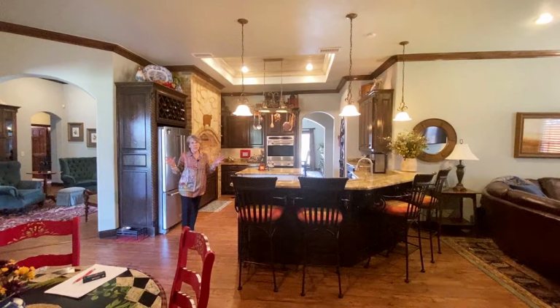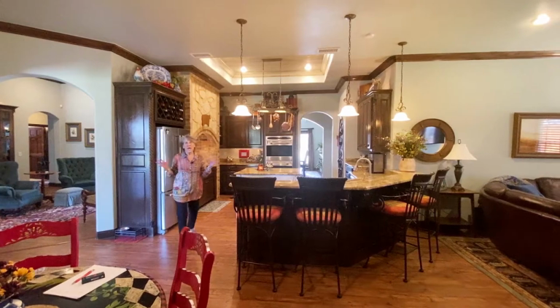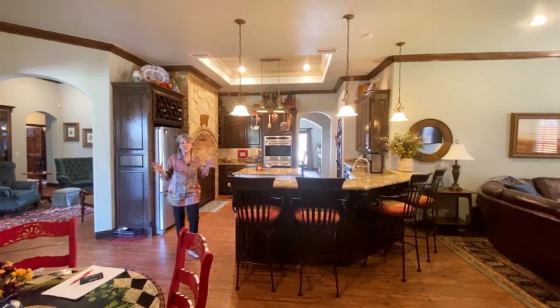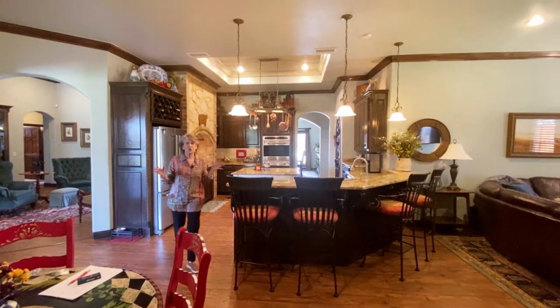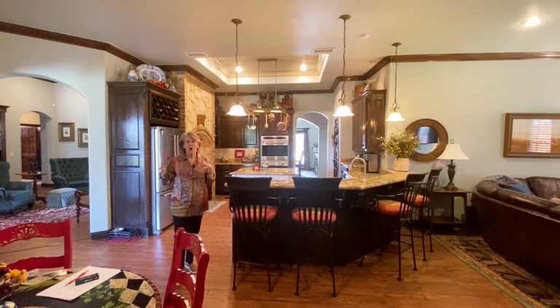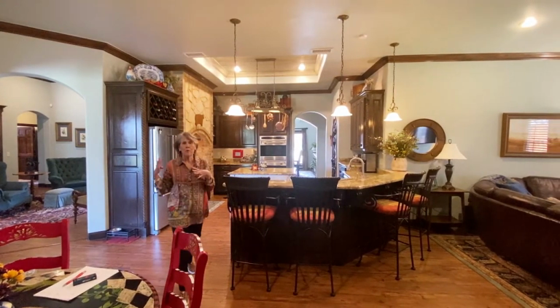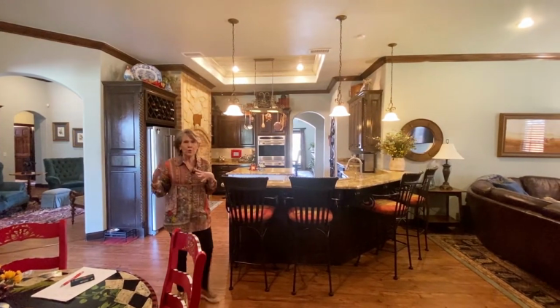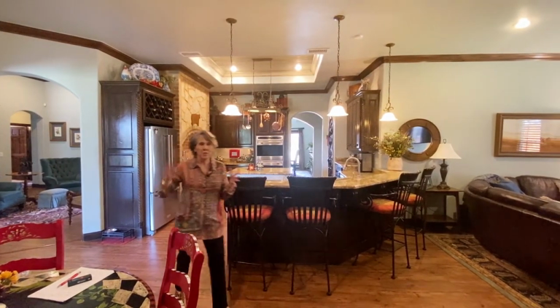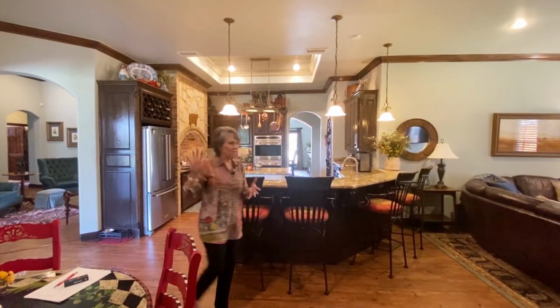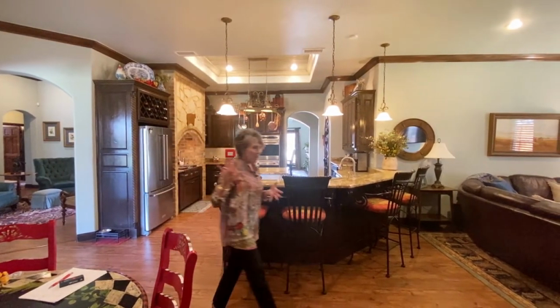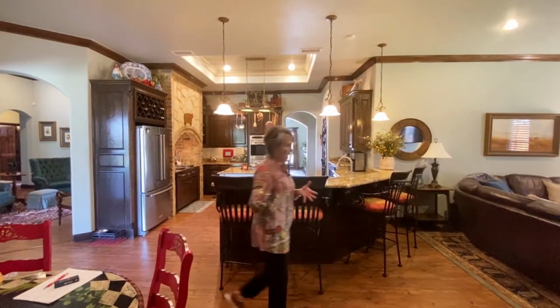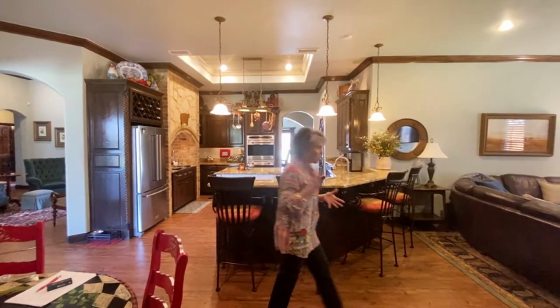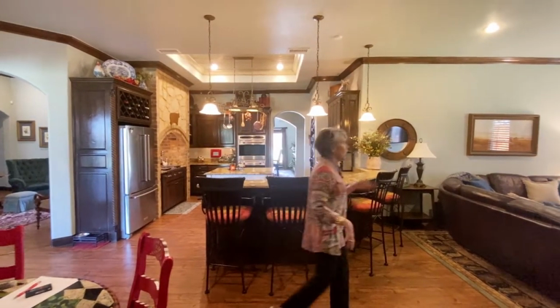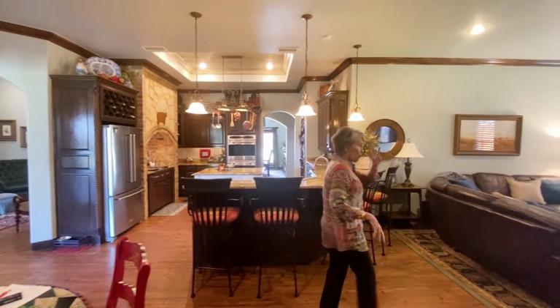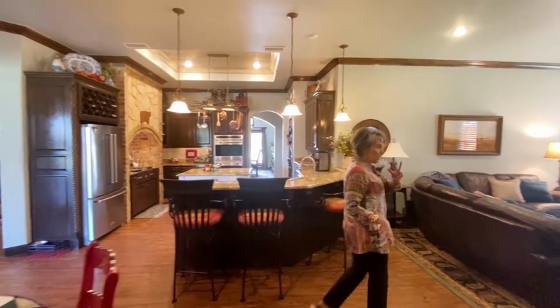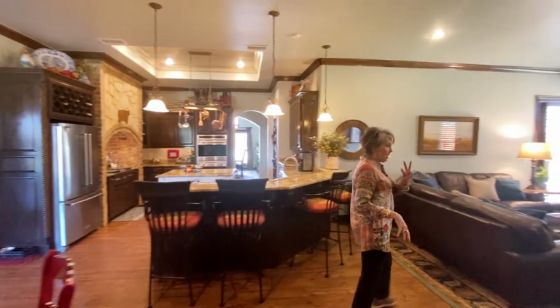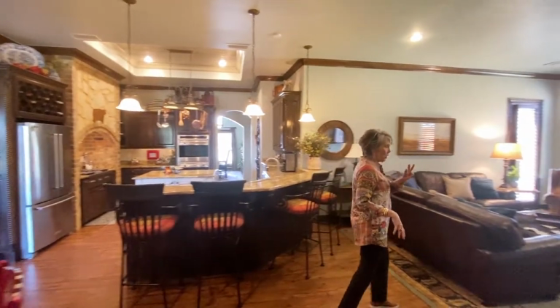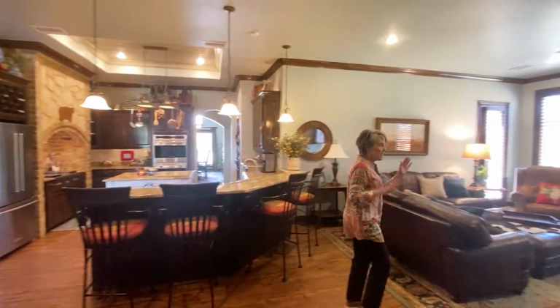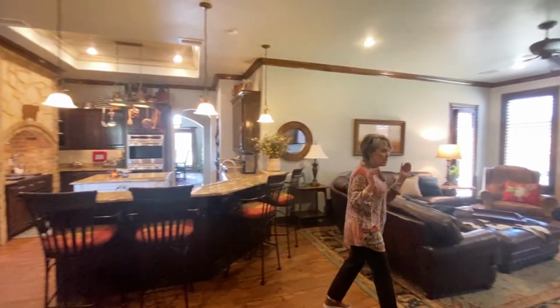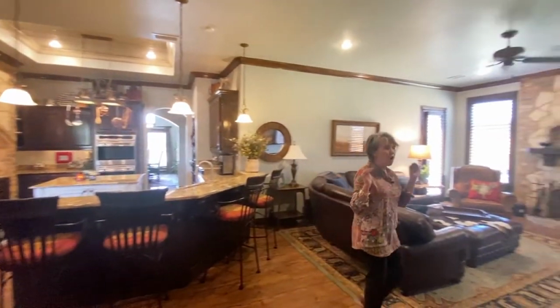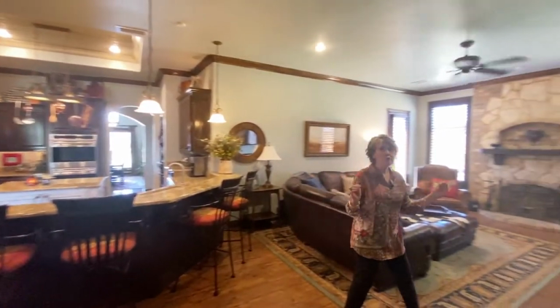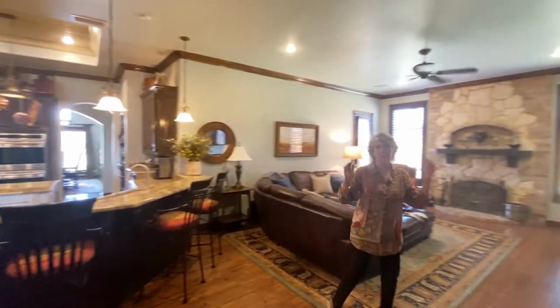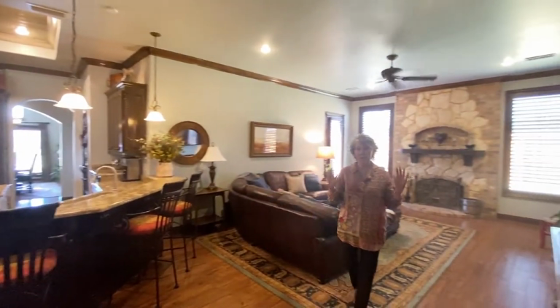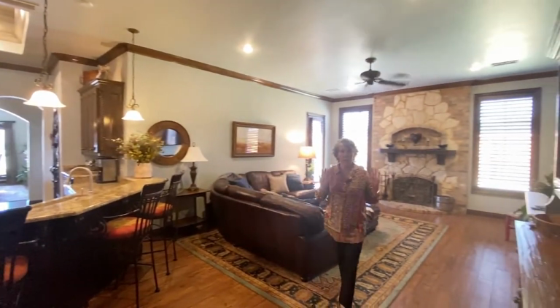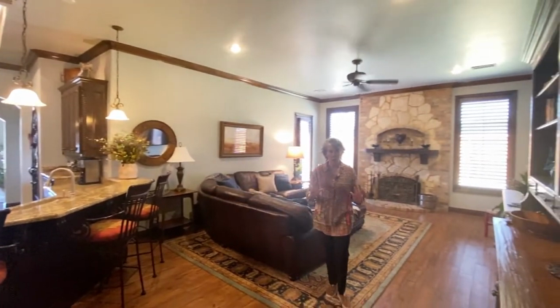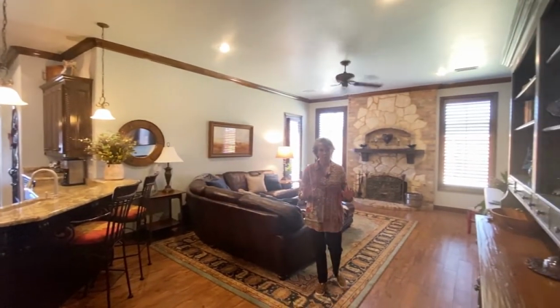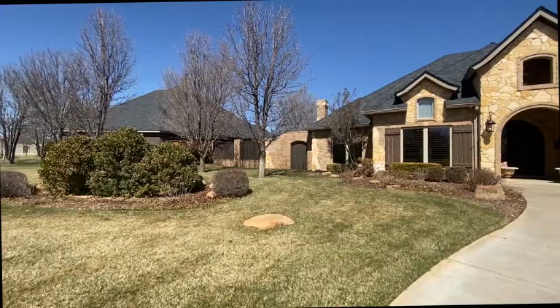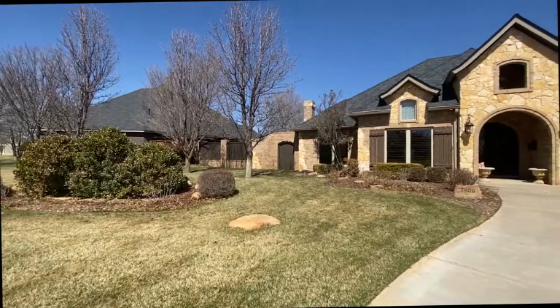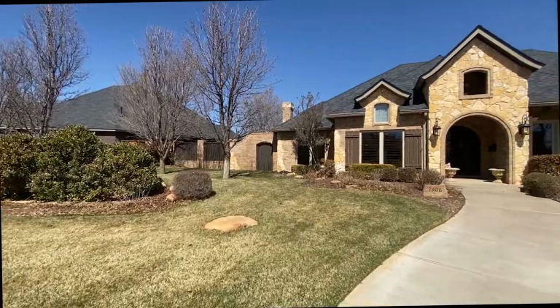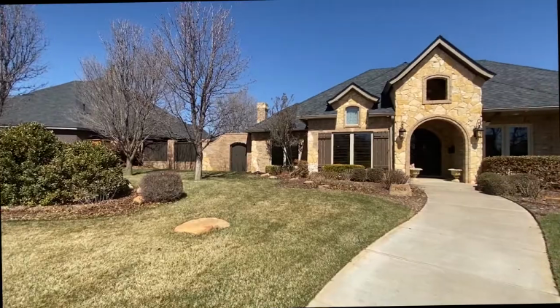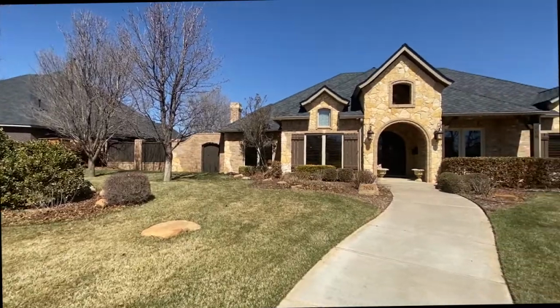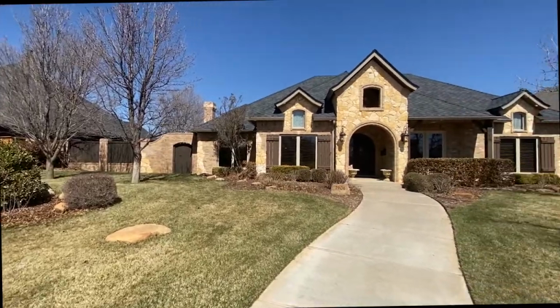This house features four bedrooms, five baths, three living areas. It is the perfect family home. One remarkable home in the colonies.